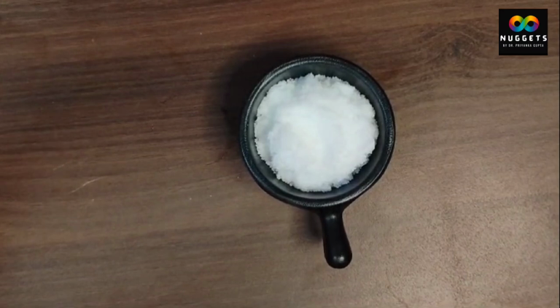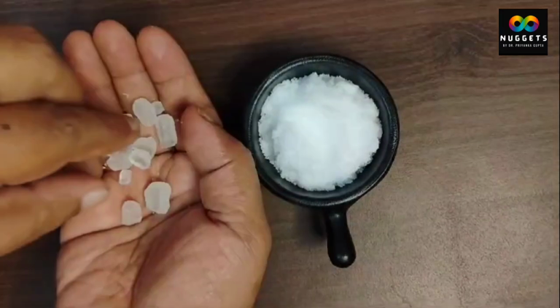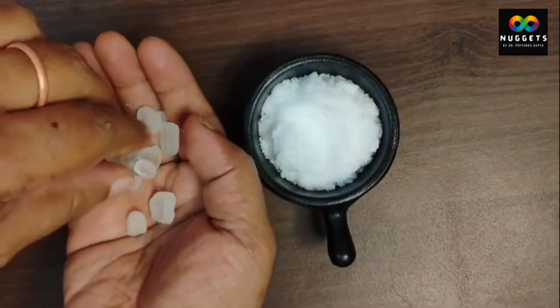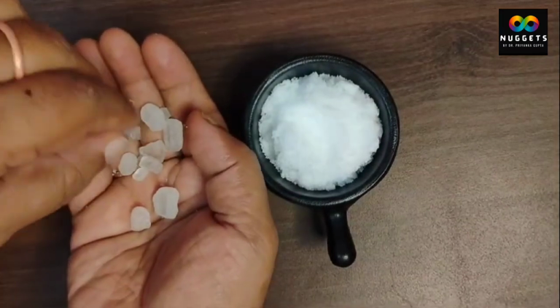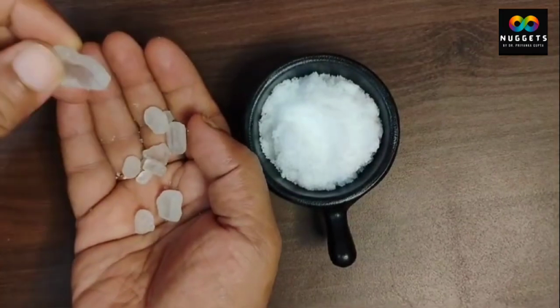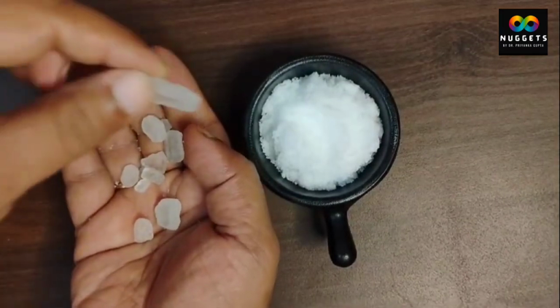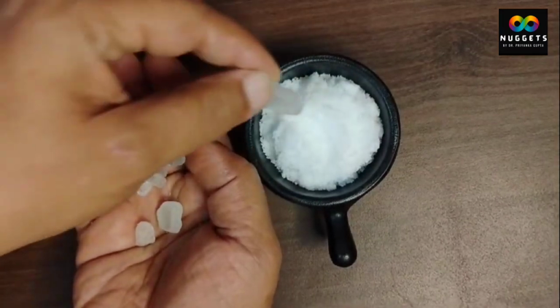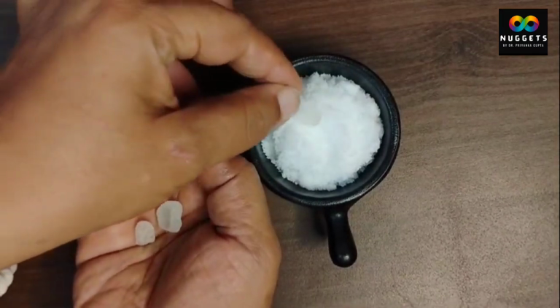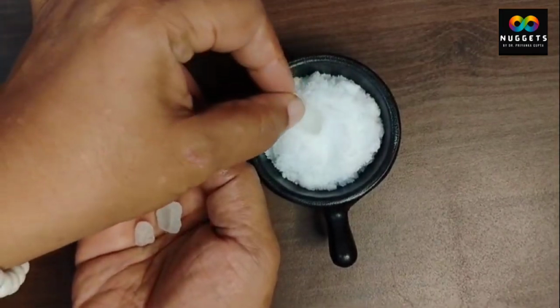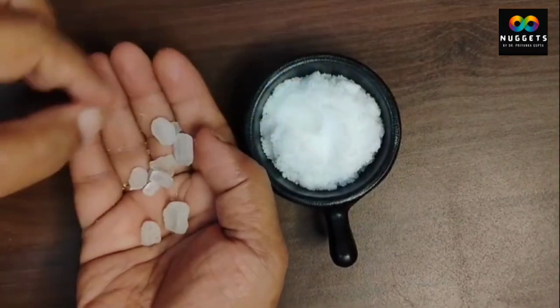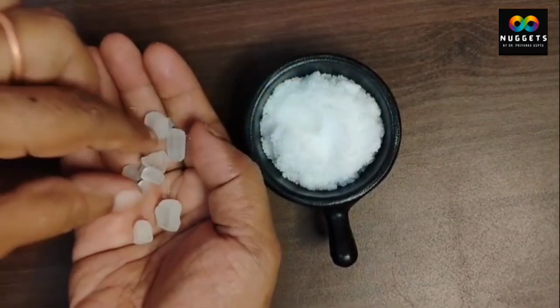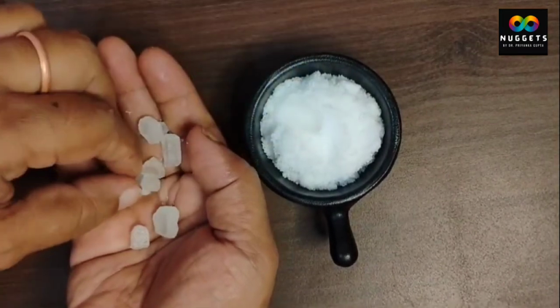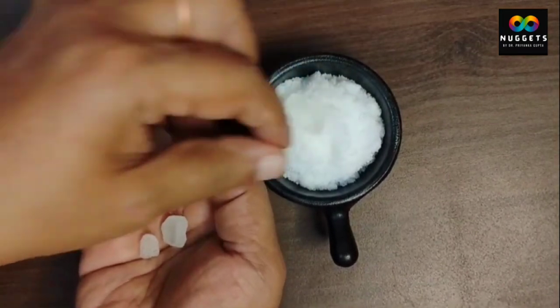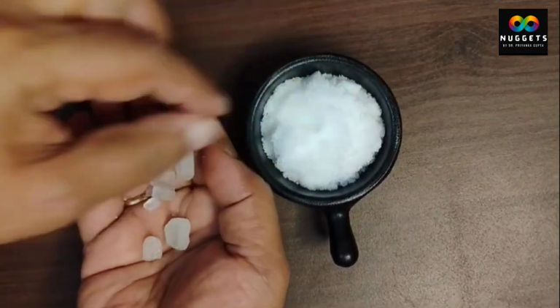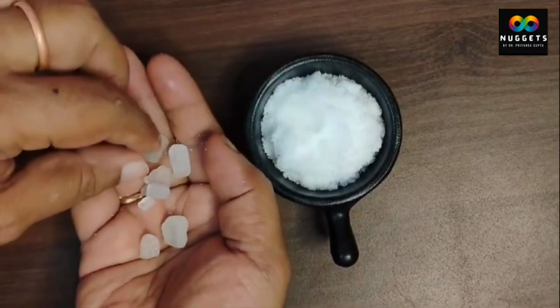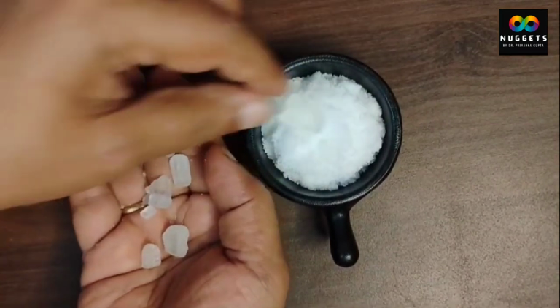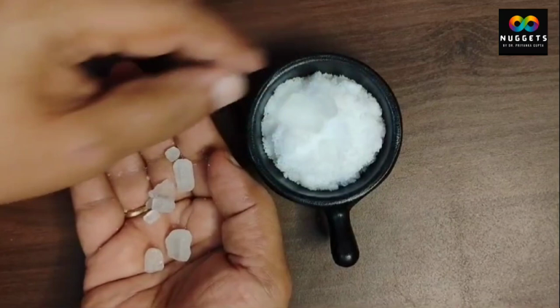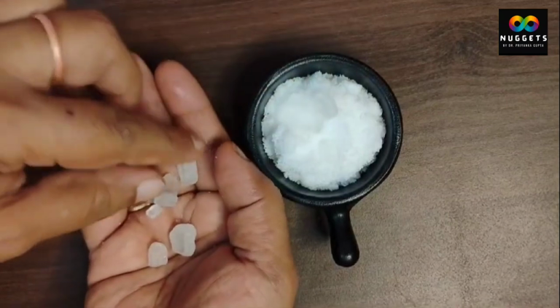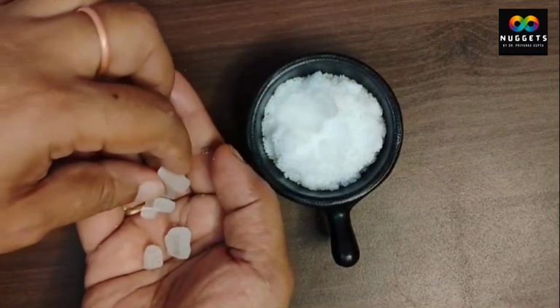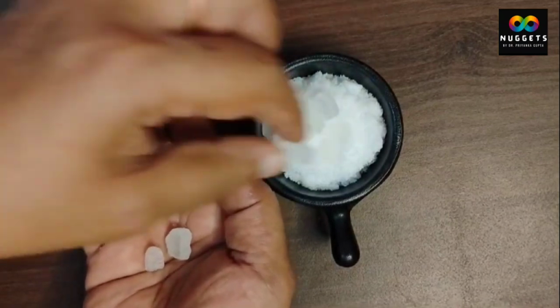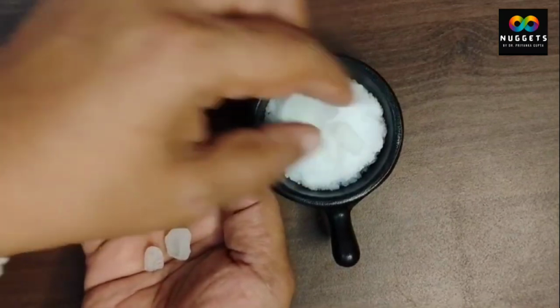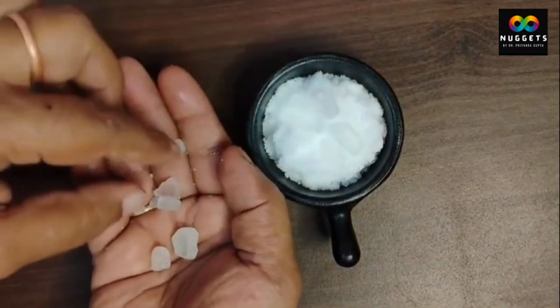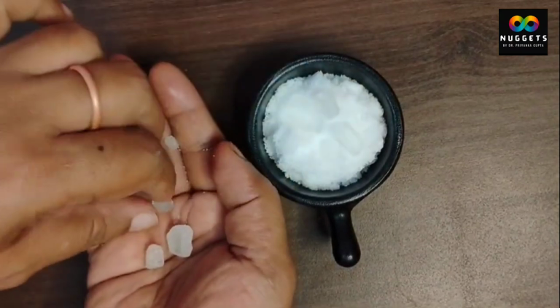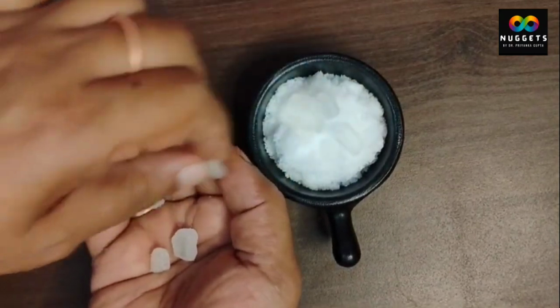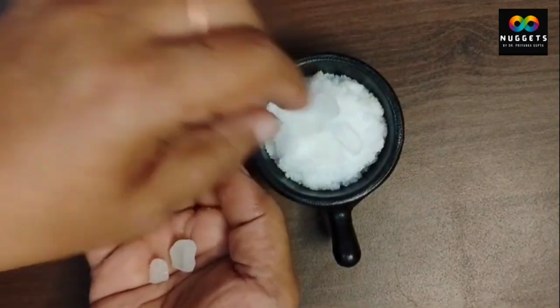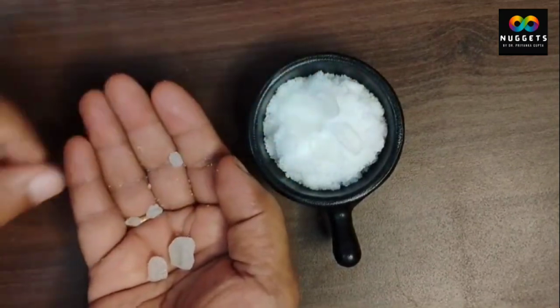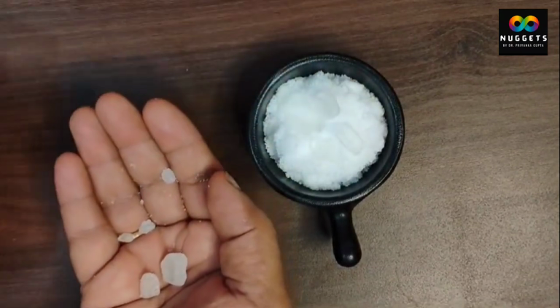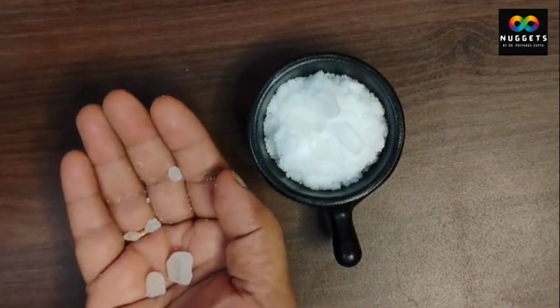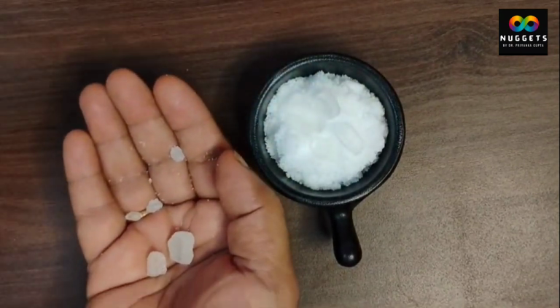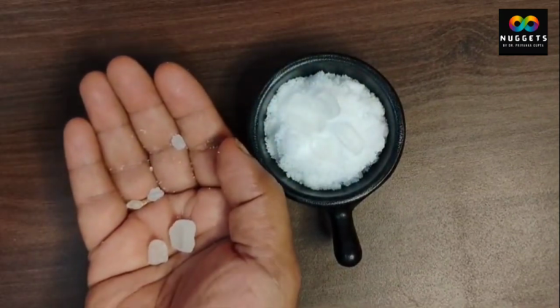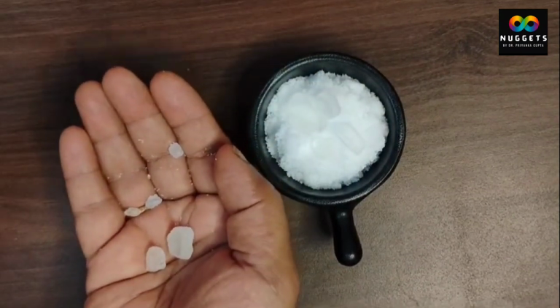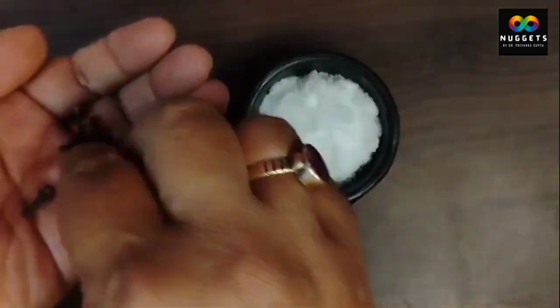Friends, what you want to do next is take a little camphor. I have taken a little camphor here. You will get this from any general store, or if you order online, you will get a lot of options online.